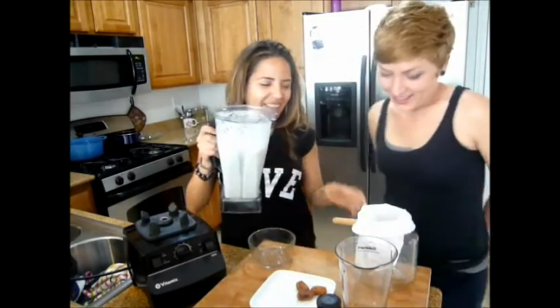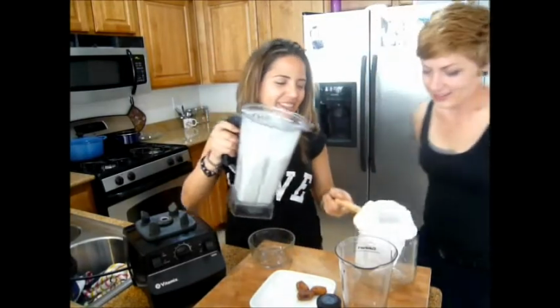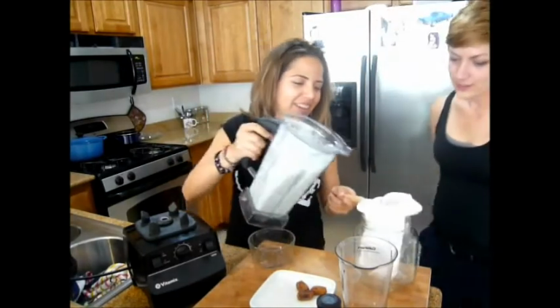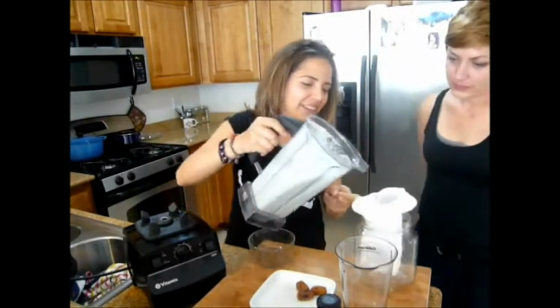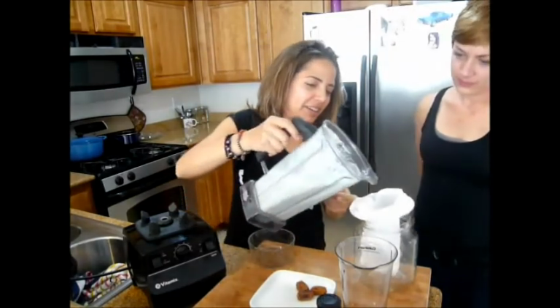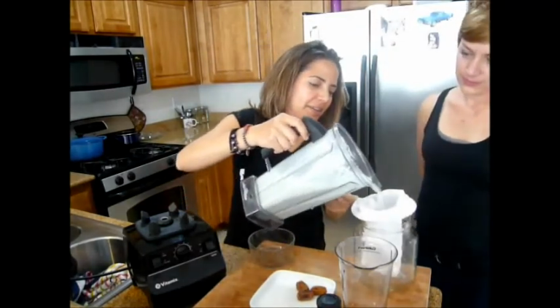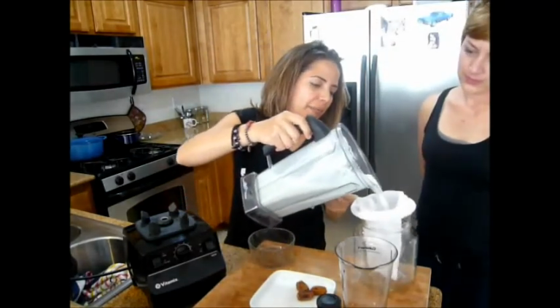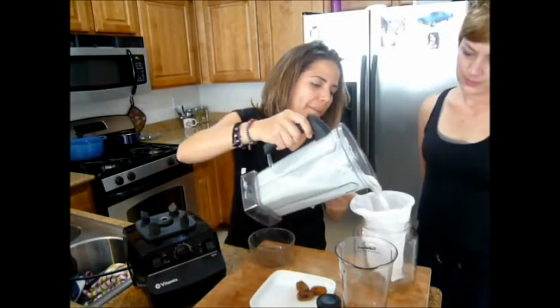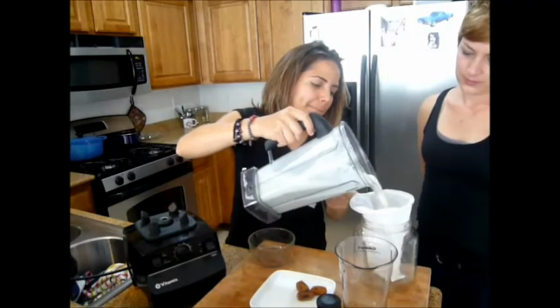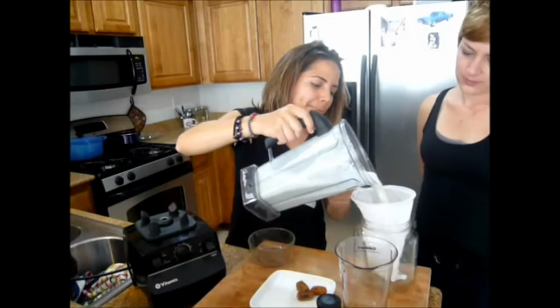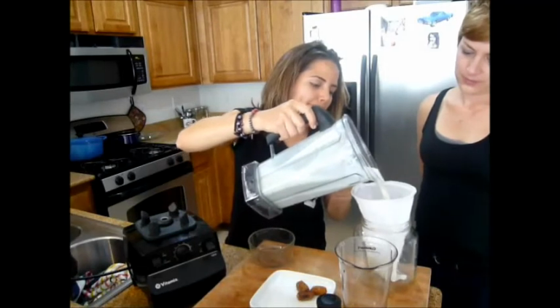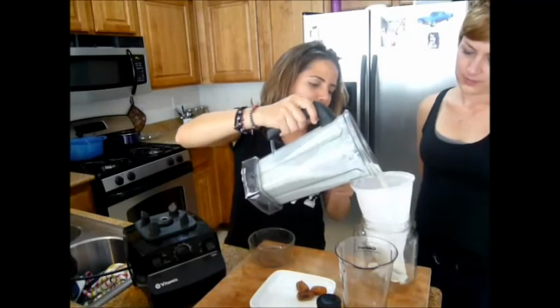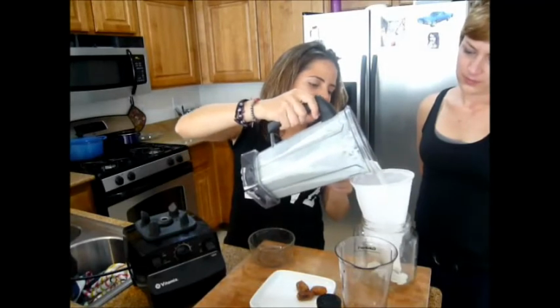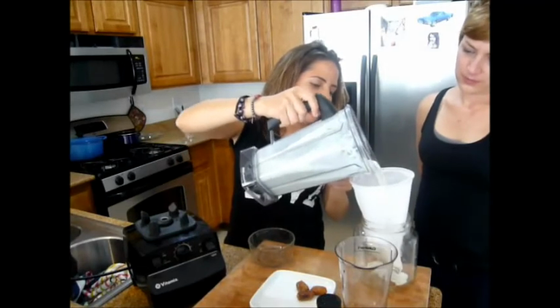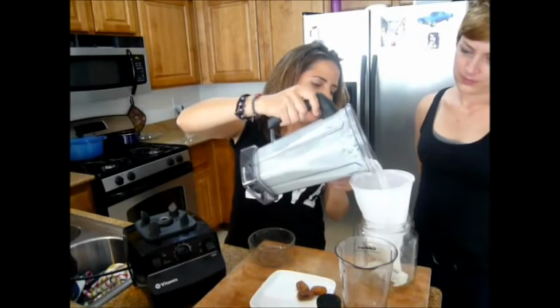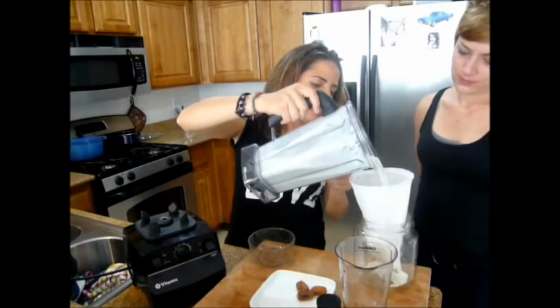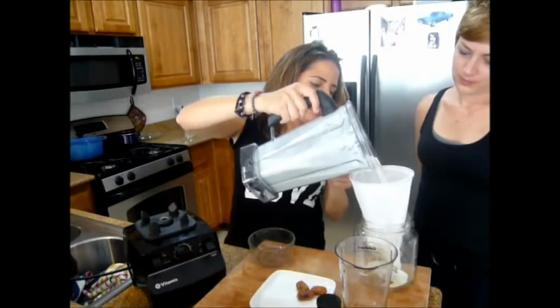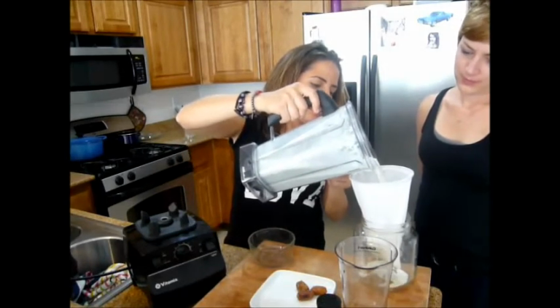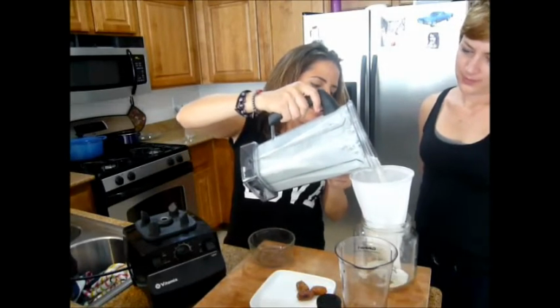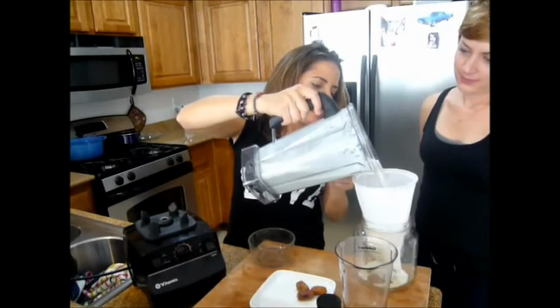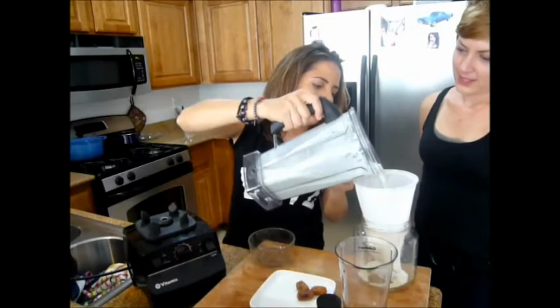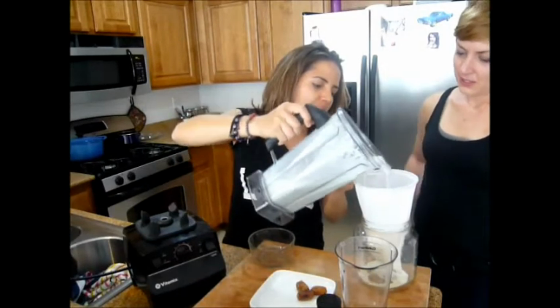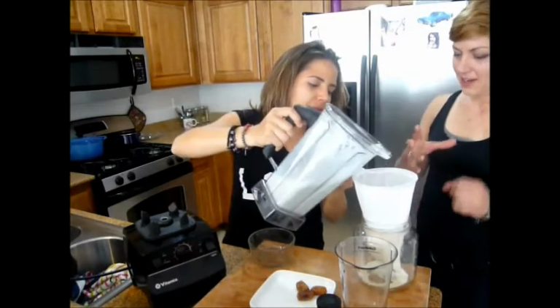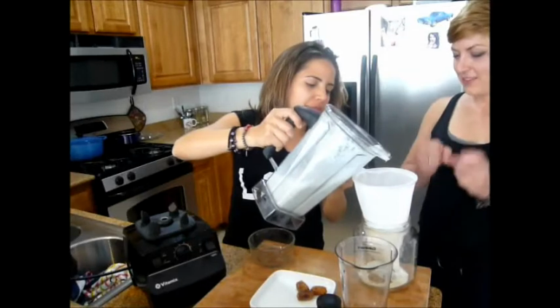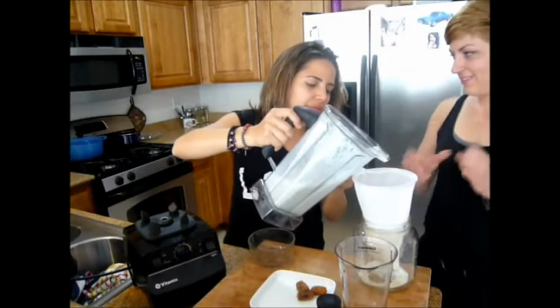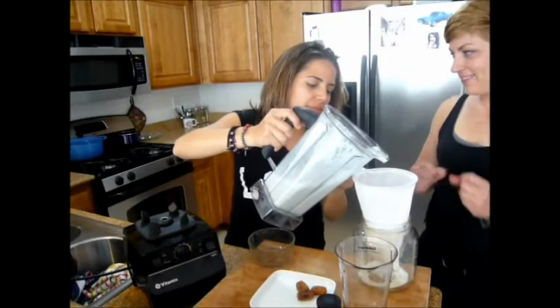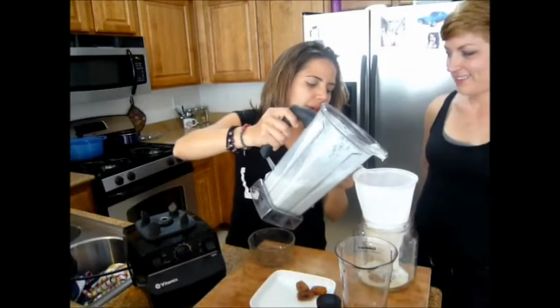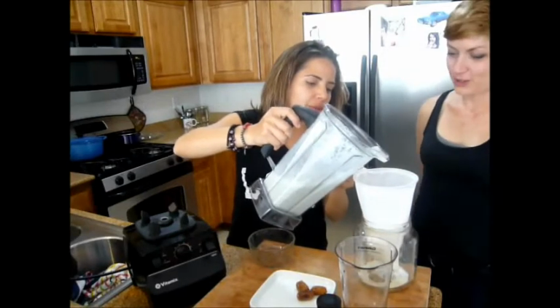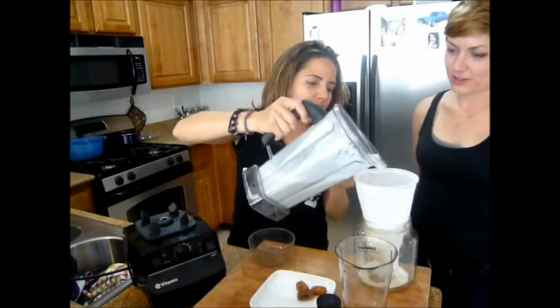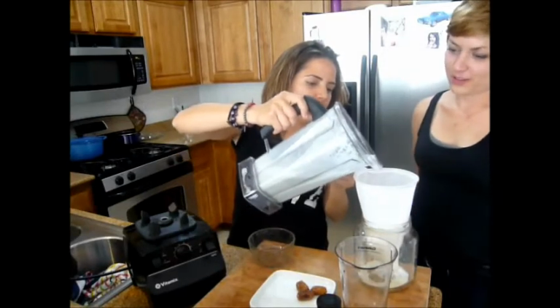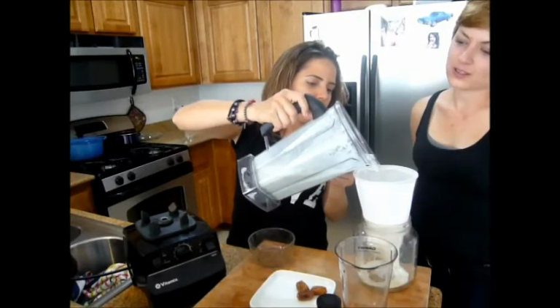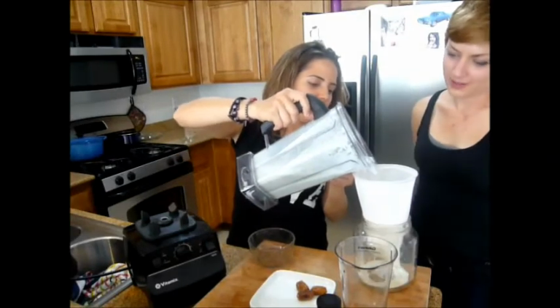And let's strain it. You're going to have to massage it through the cloth strainer.